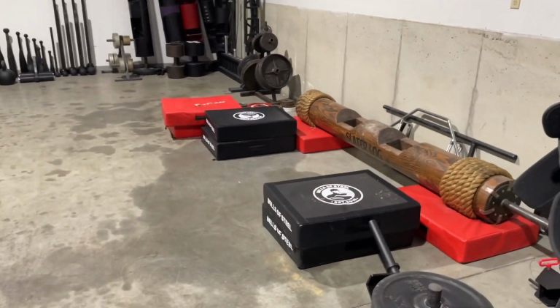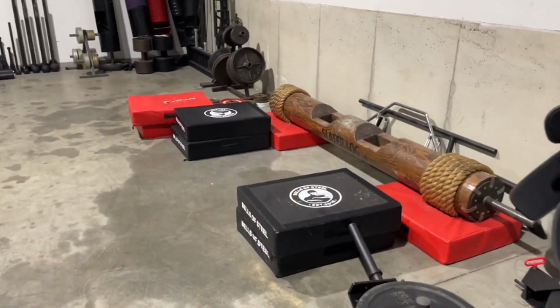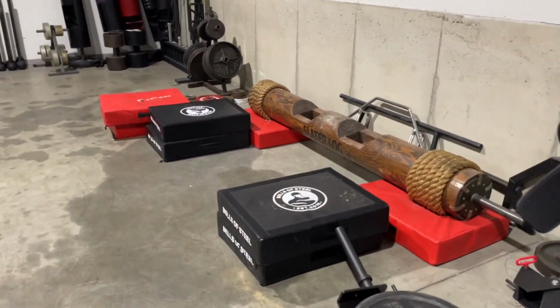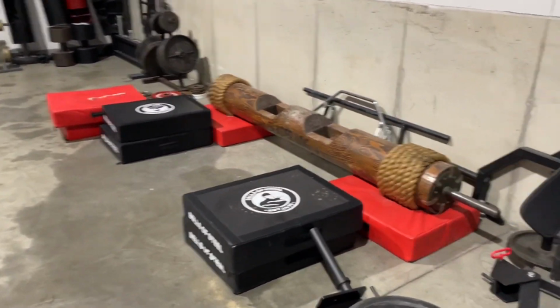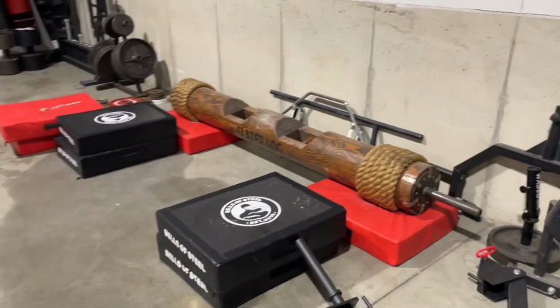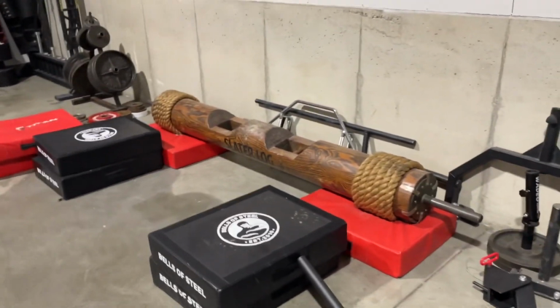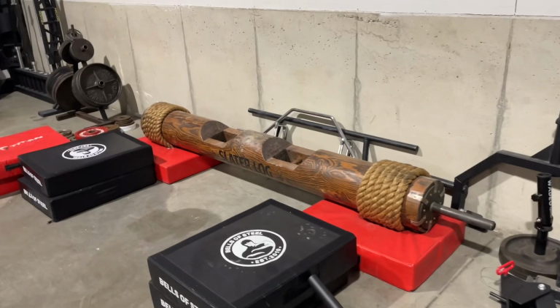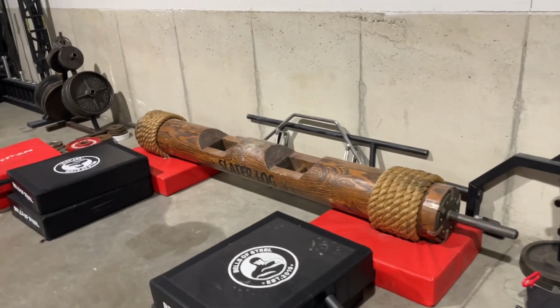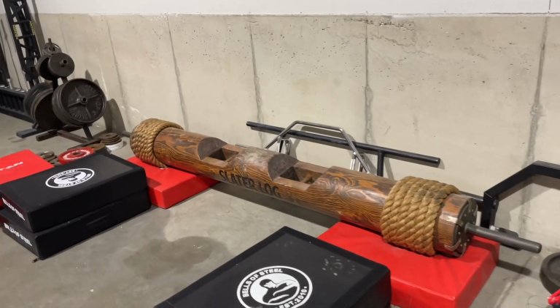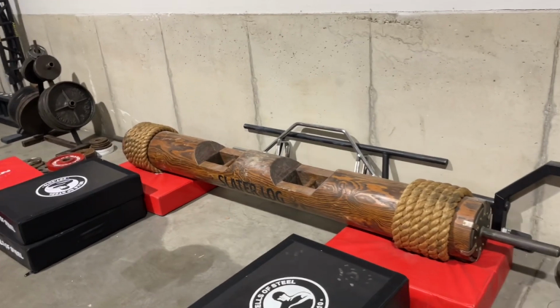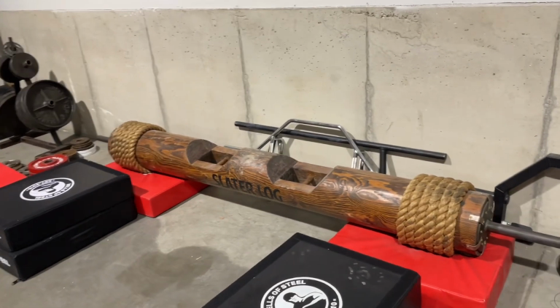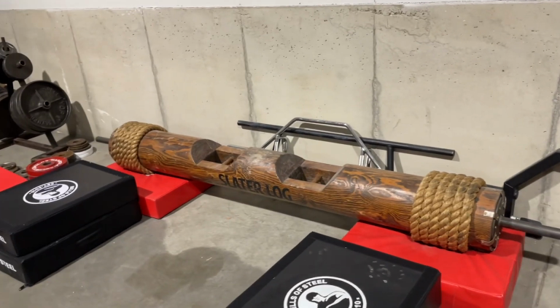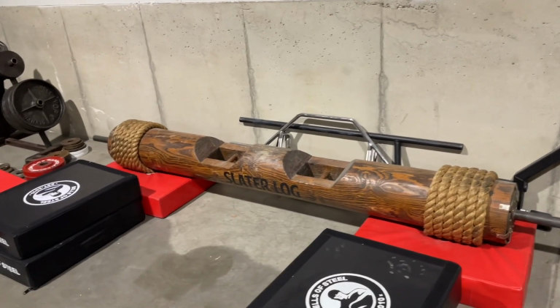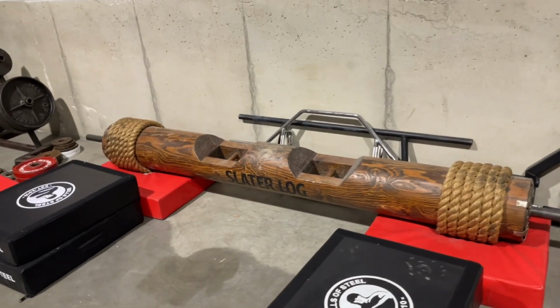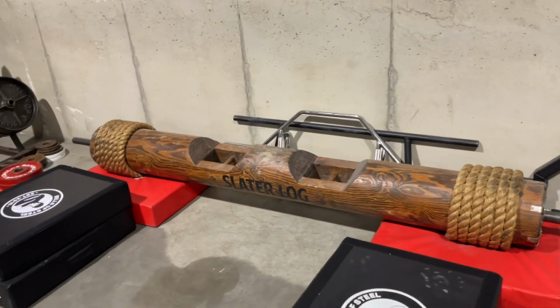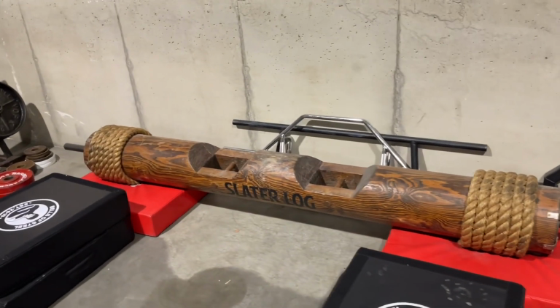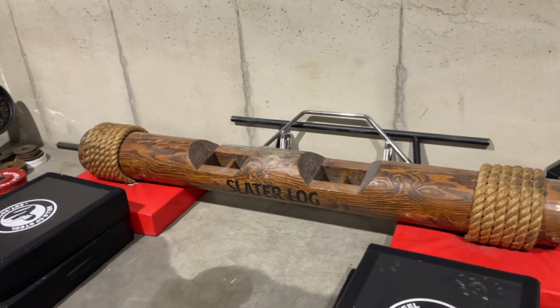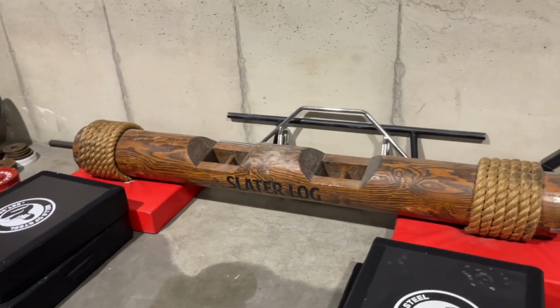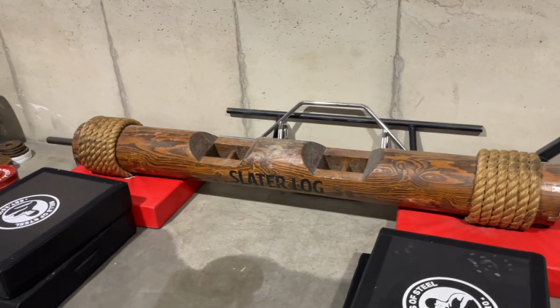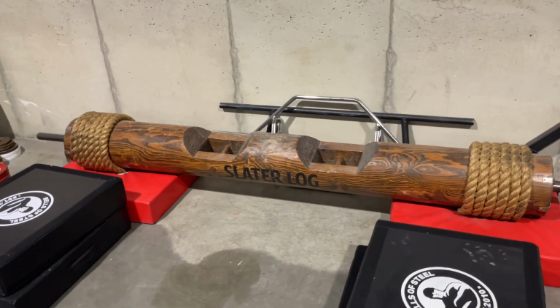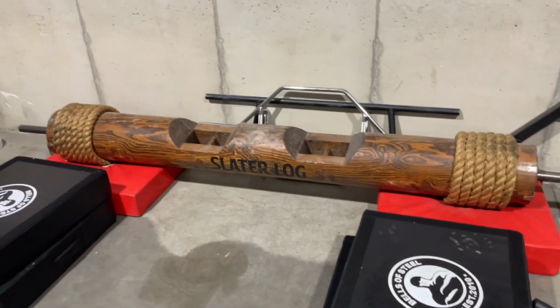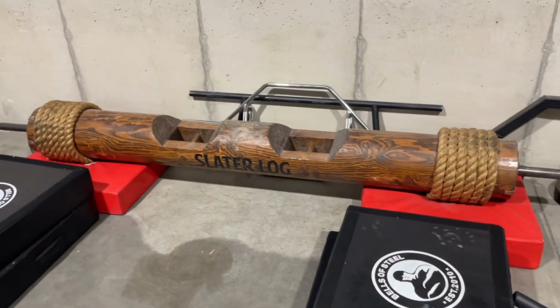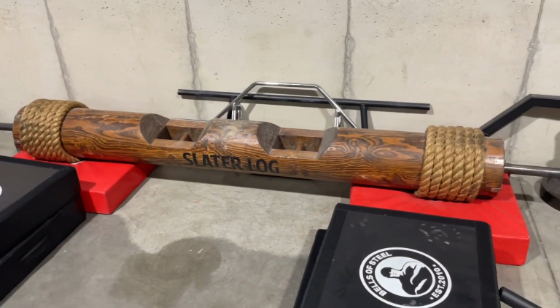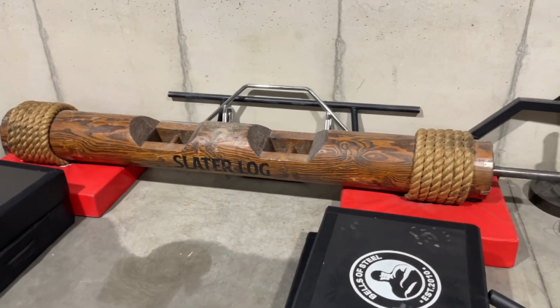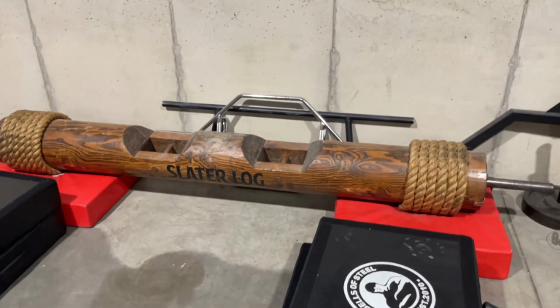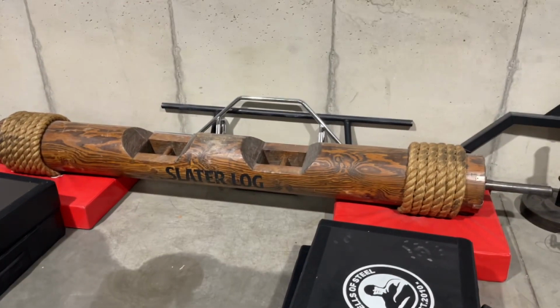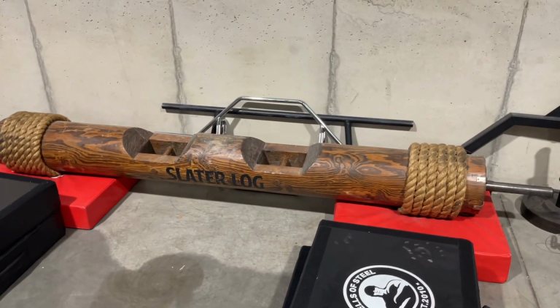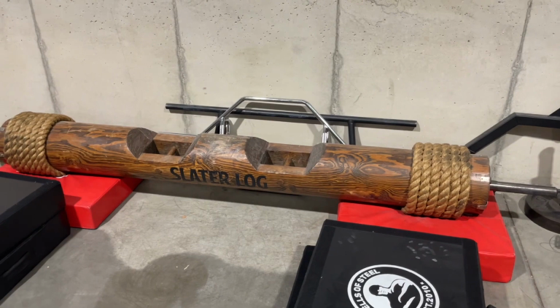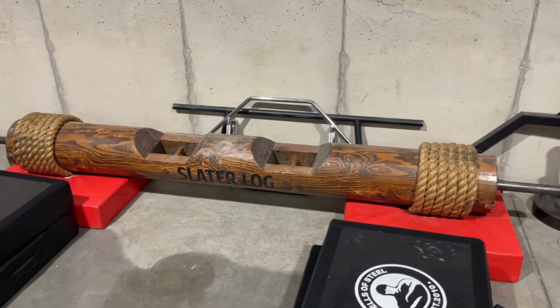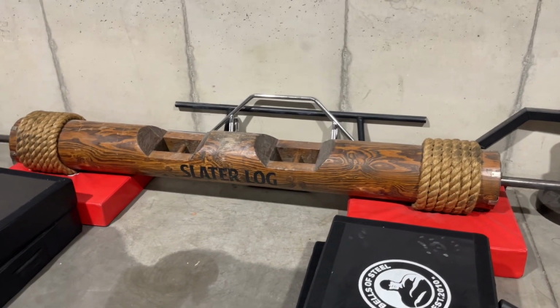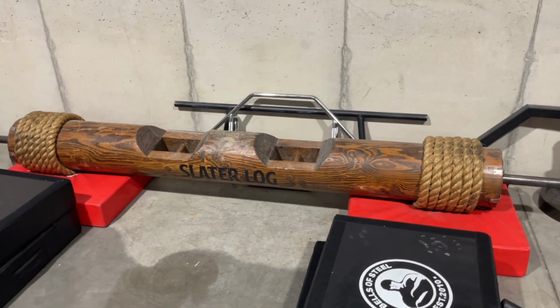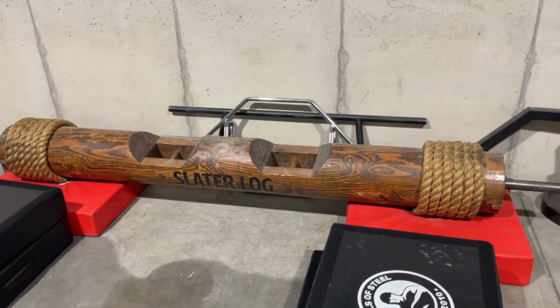This is the Slater log — it is 280 empty and it is what the American record was set on by Bobby Thompson a couple years back.